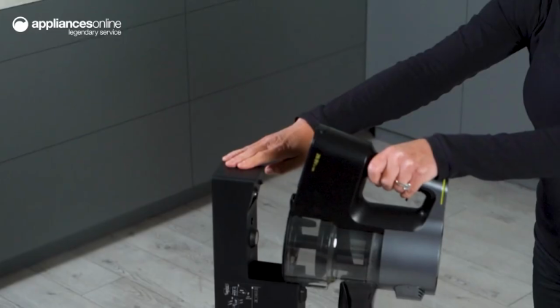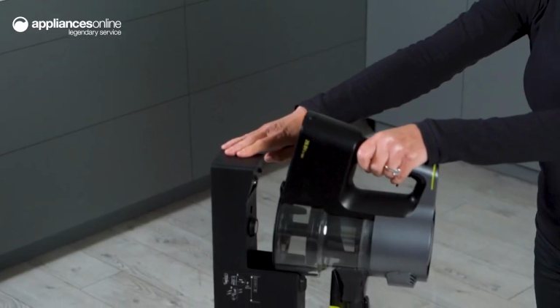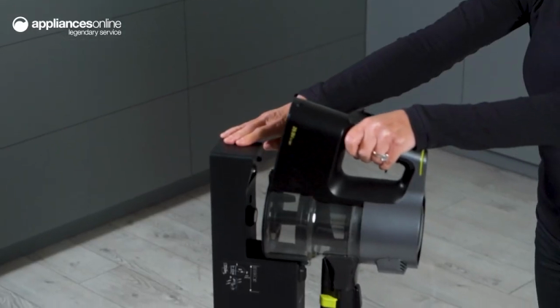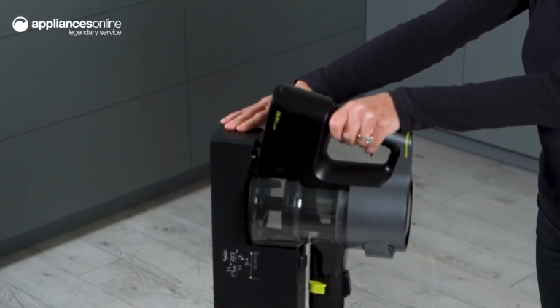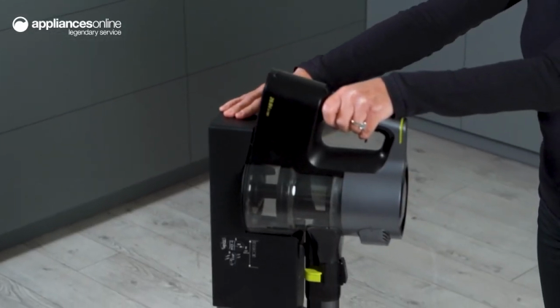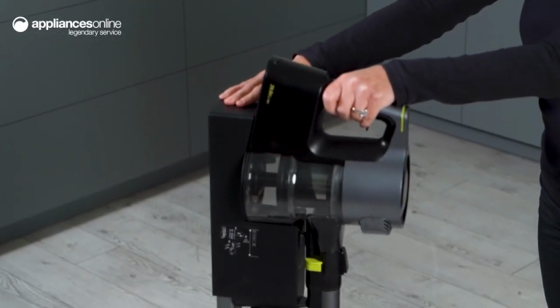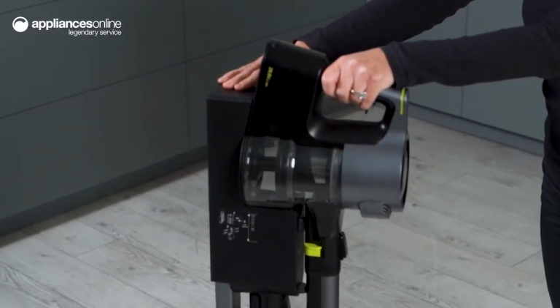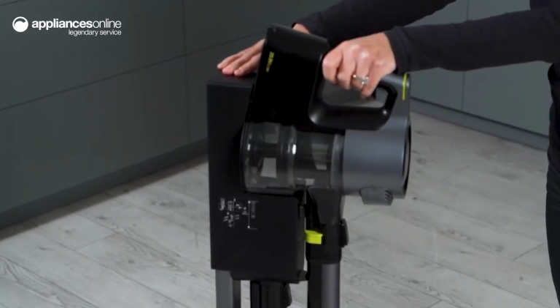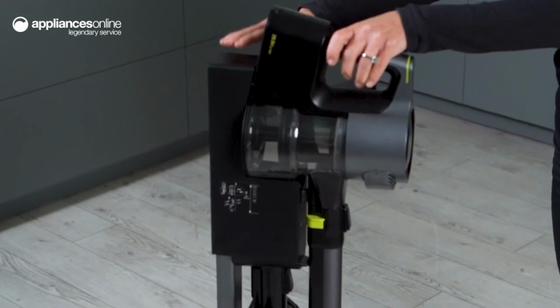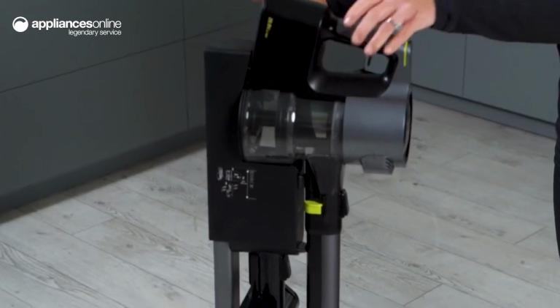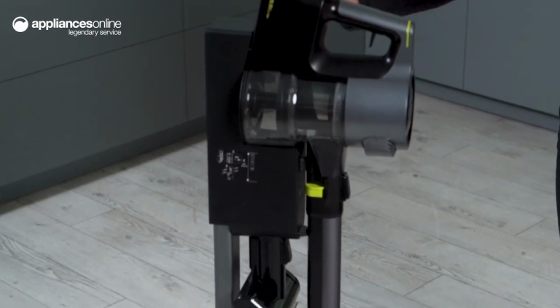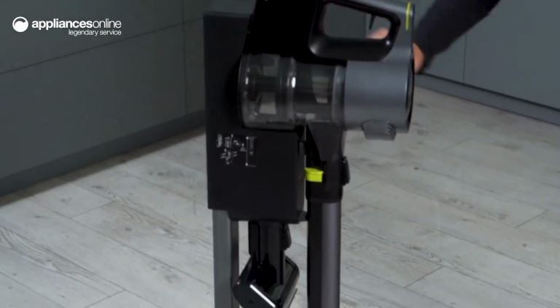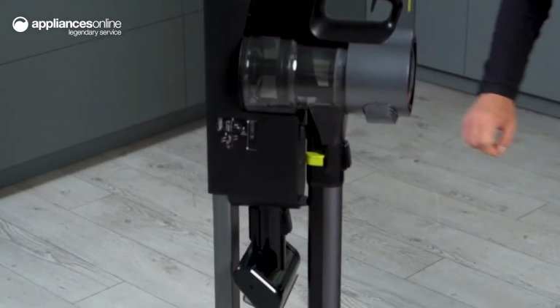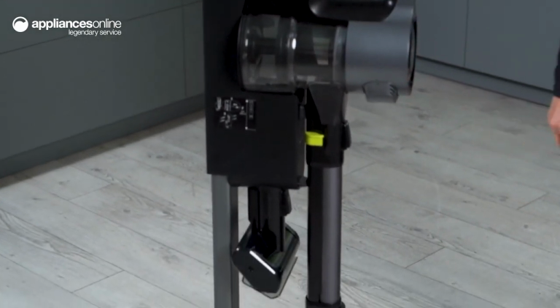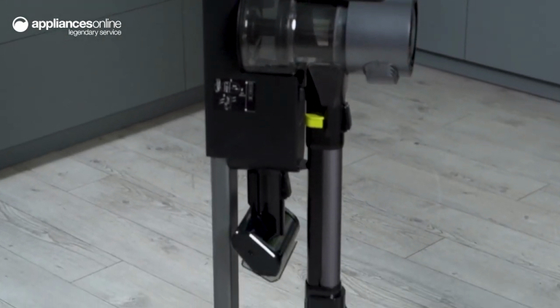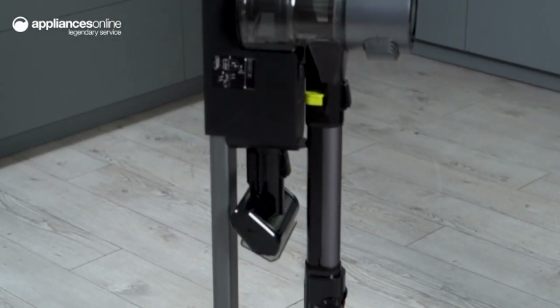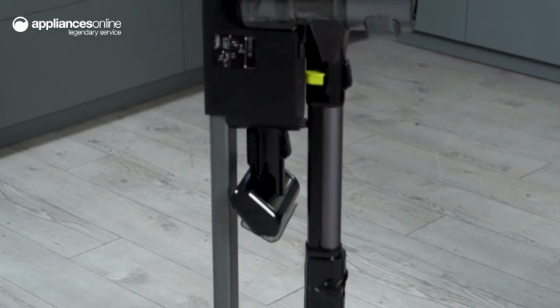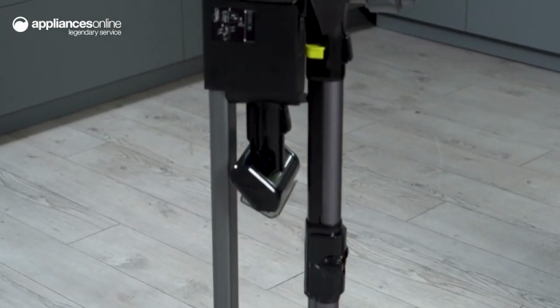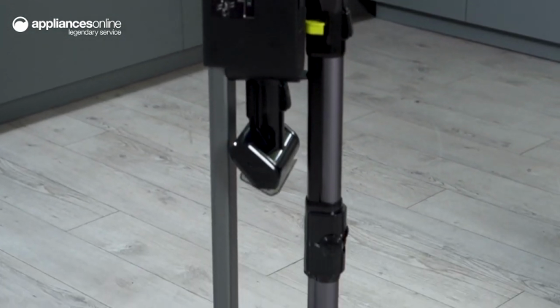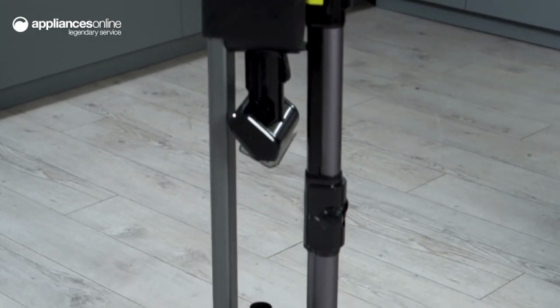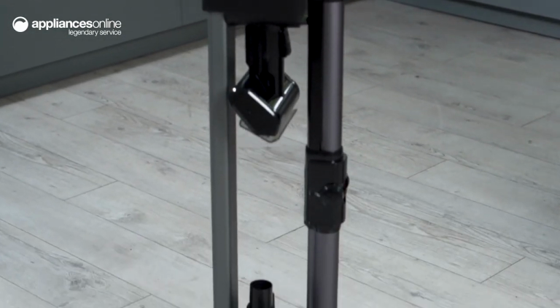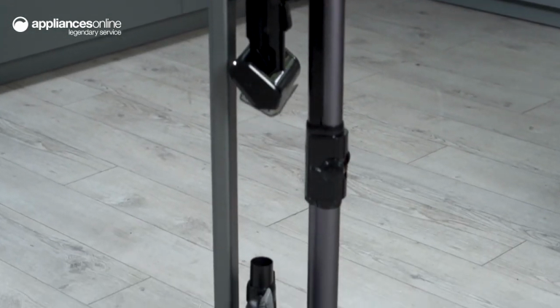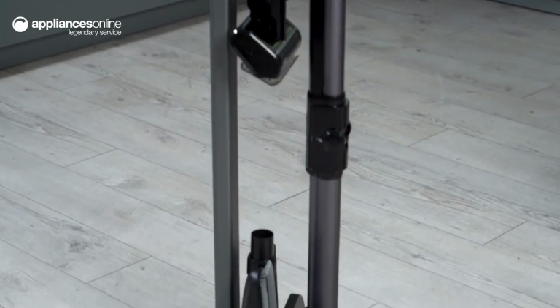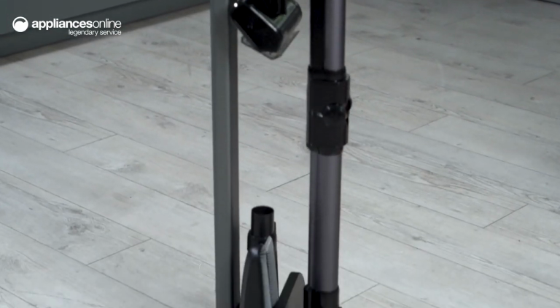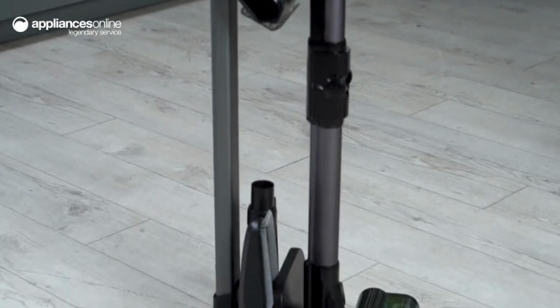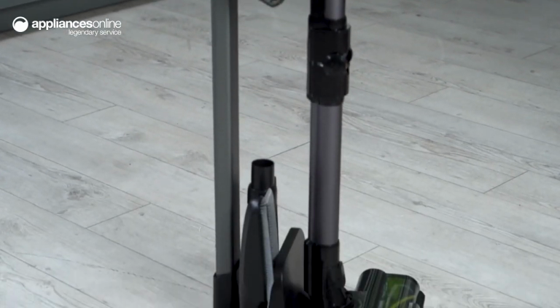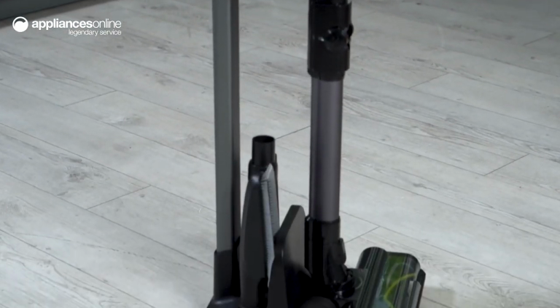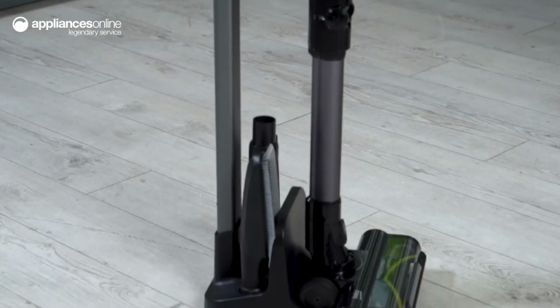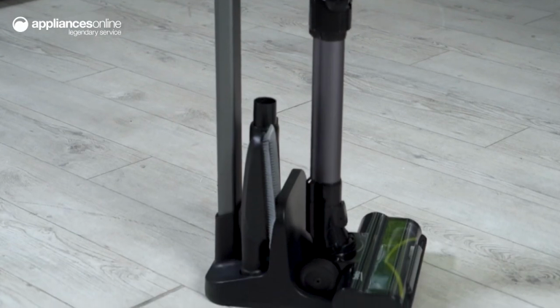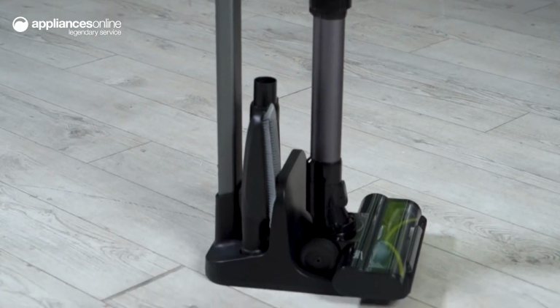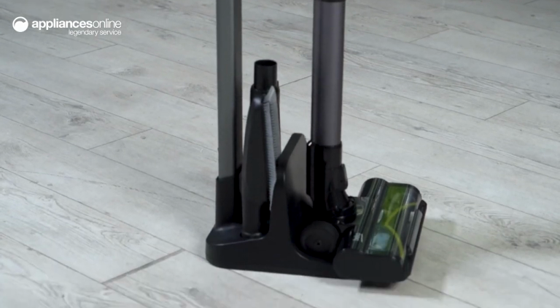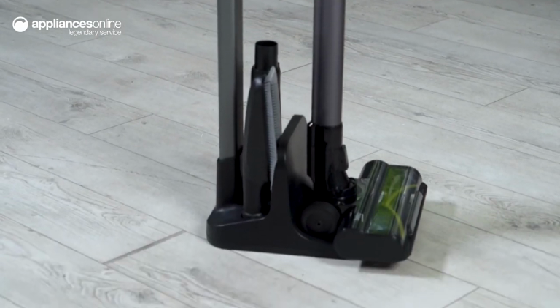Need to temporarily put a pause on vacuuming halfway through? Self-stand will keep the vacuum in place so you can pick up exactly where you left off.